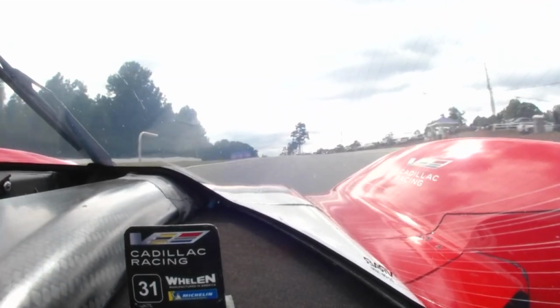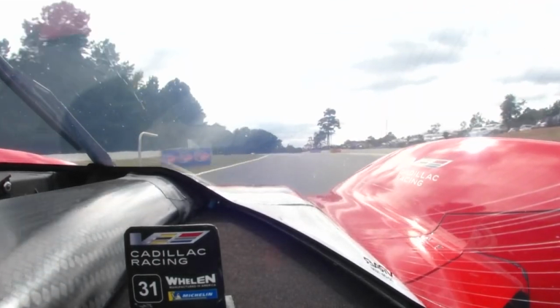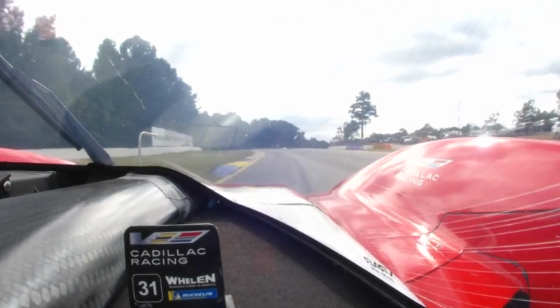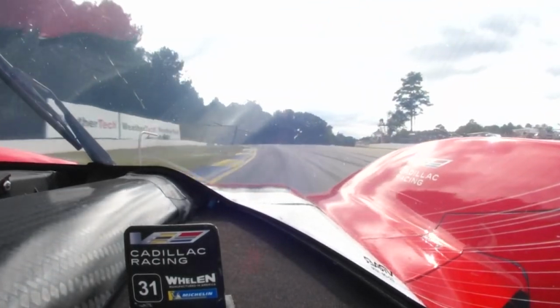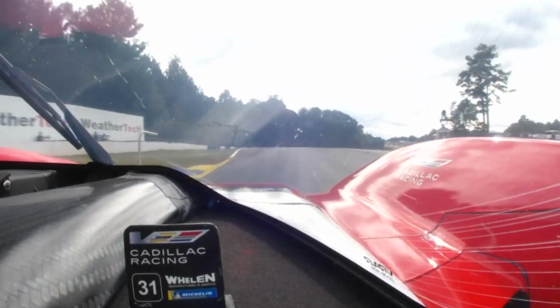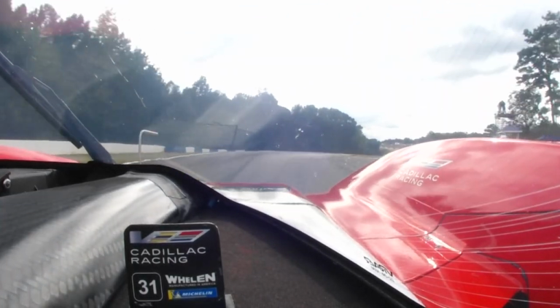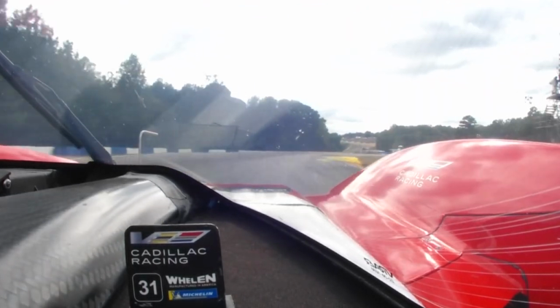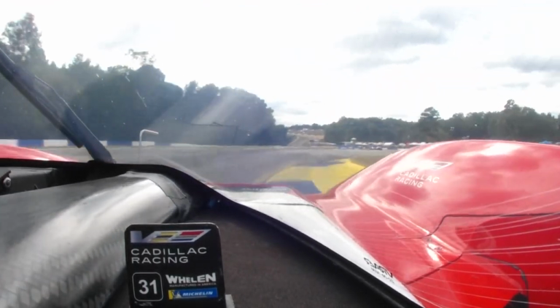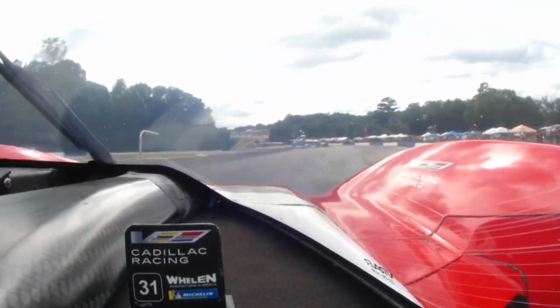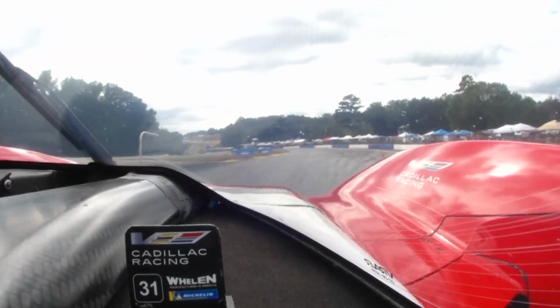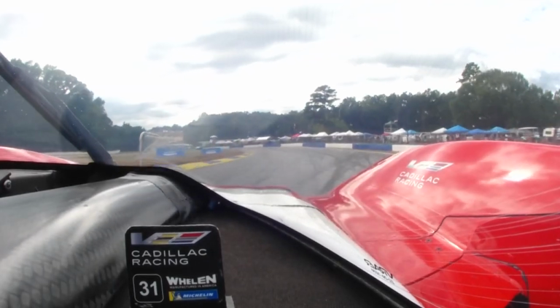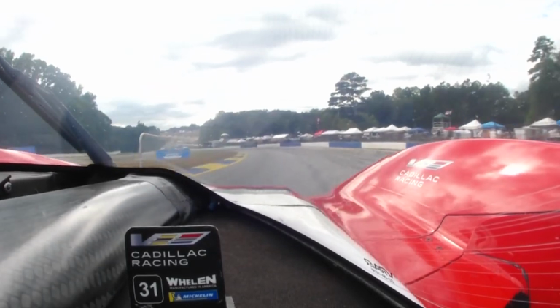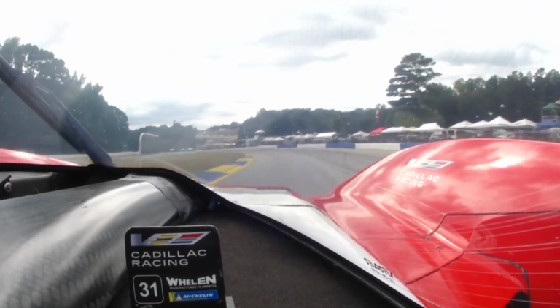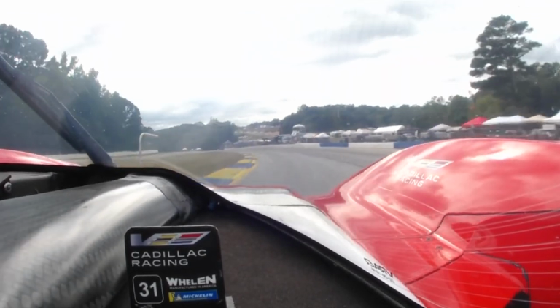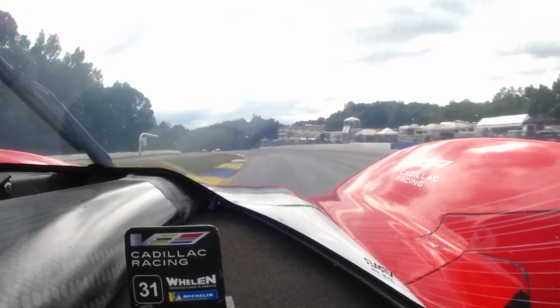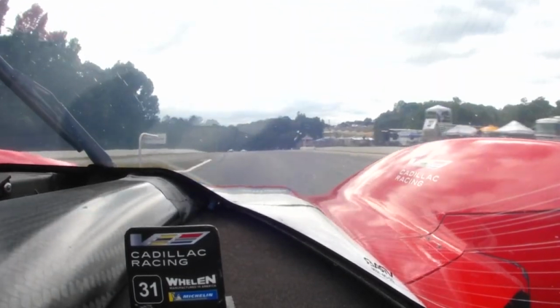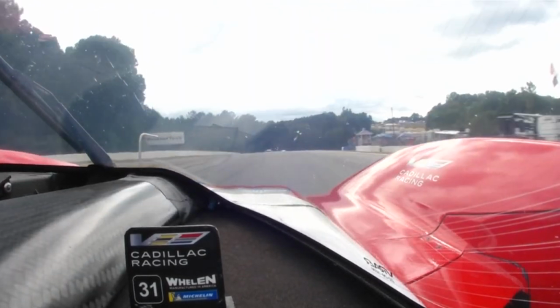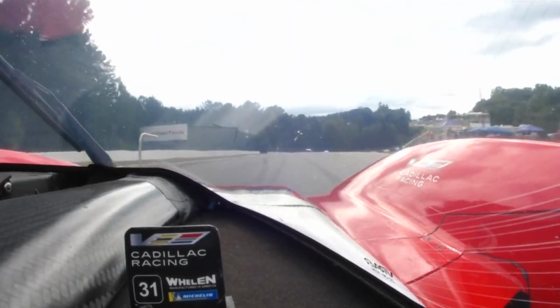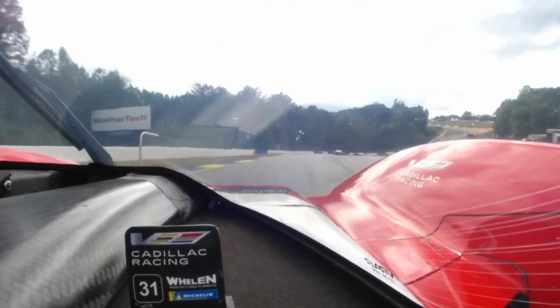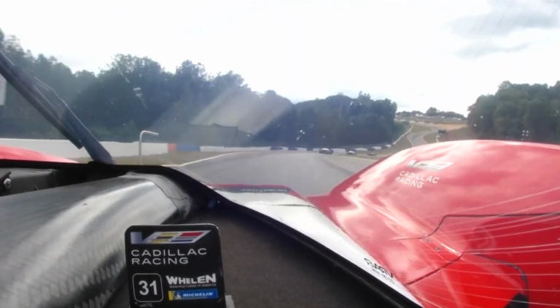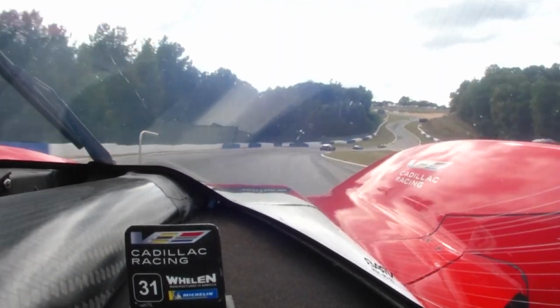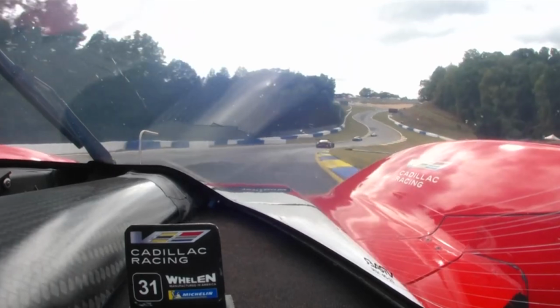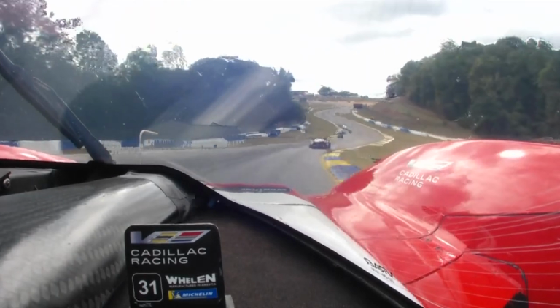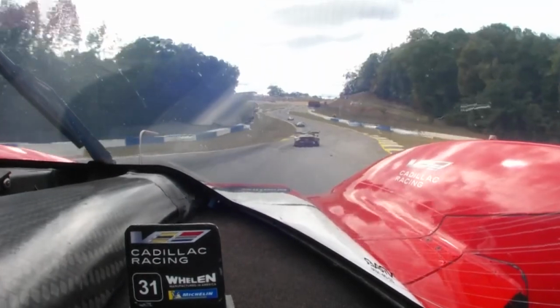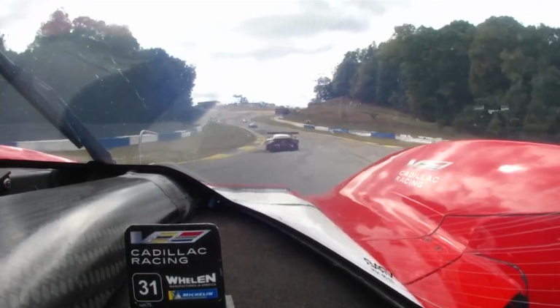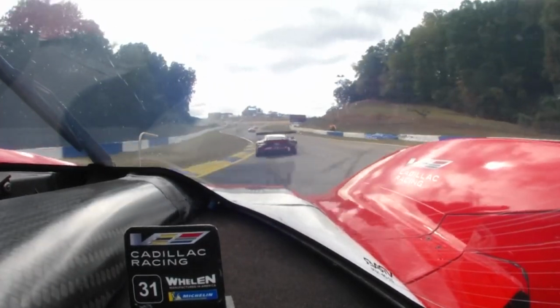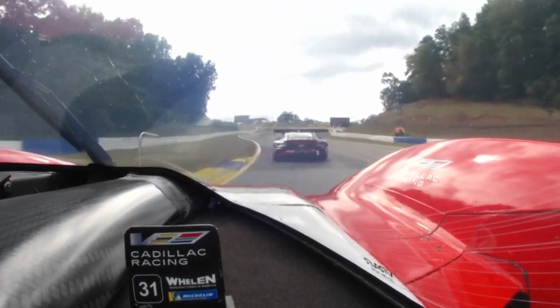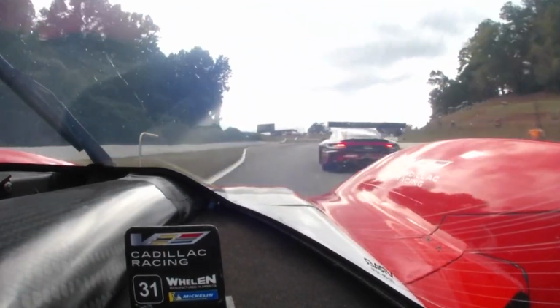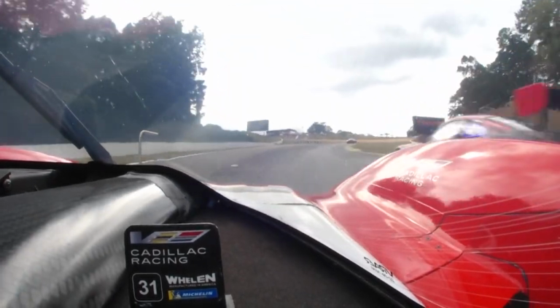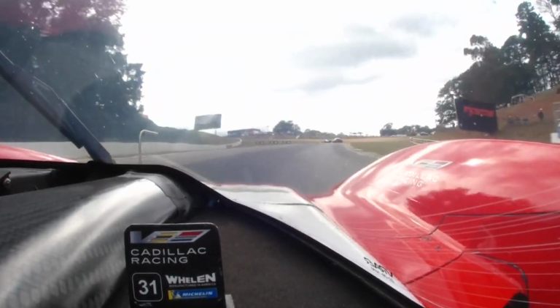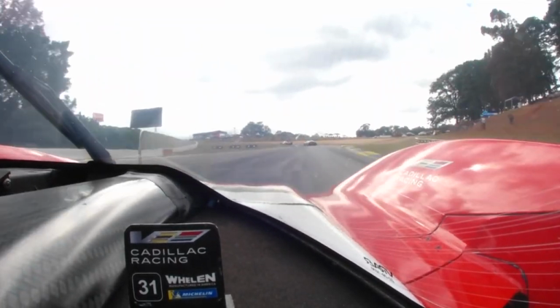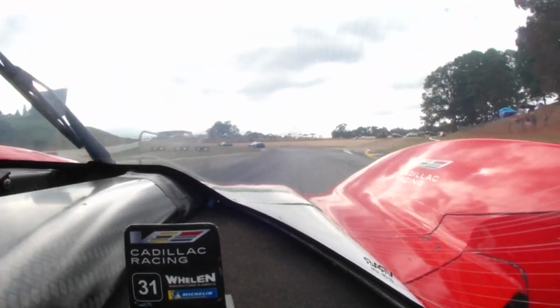Approaching turn three, very light on the brakes — the rear feels like it's going to step out over the curb. Now you go through the S's, going downhill flat out, very very quick, as you can see GTs as well on the way there.